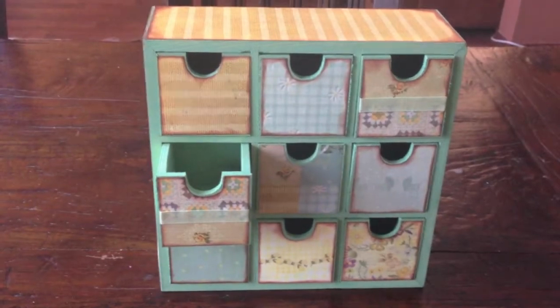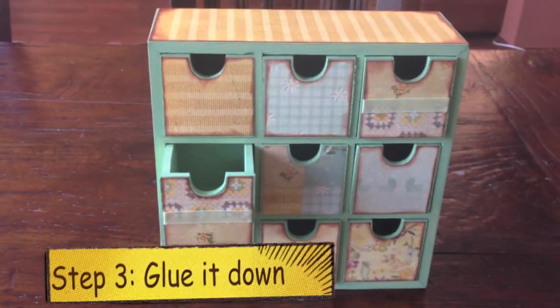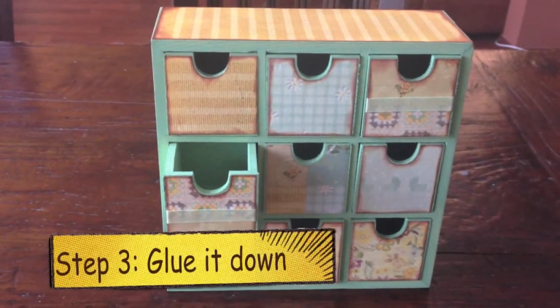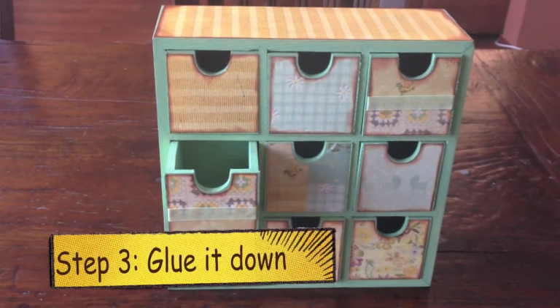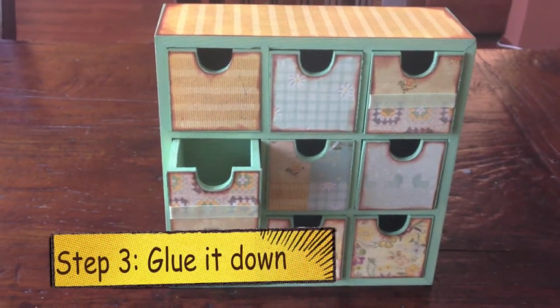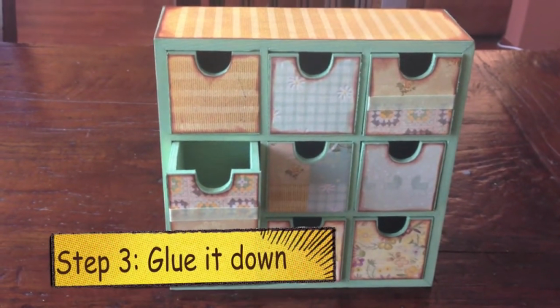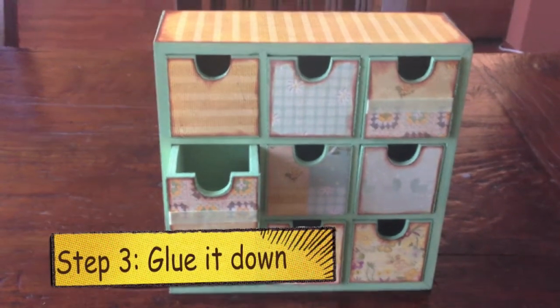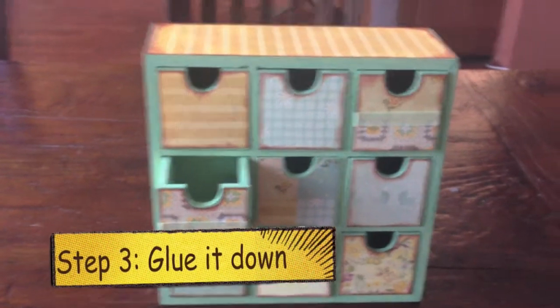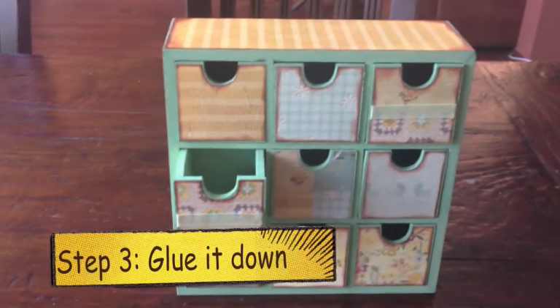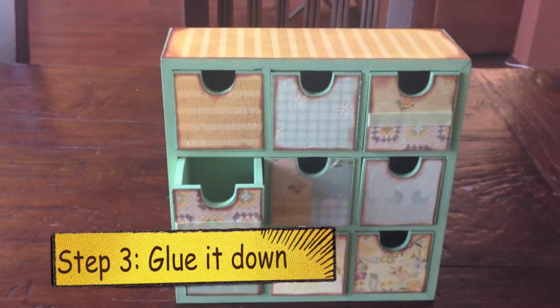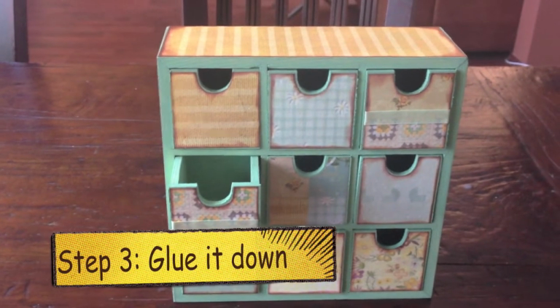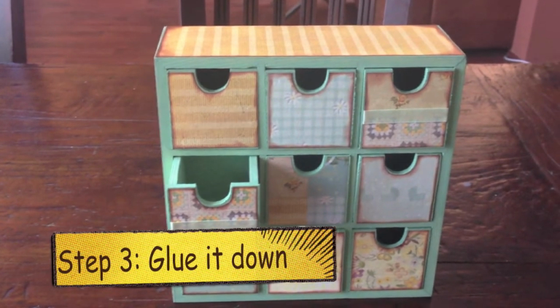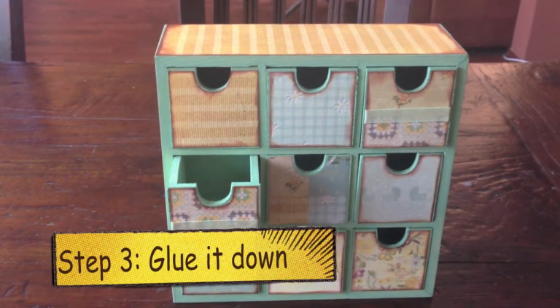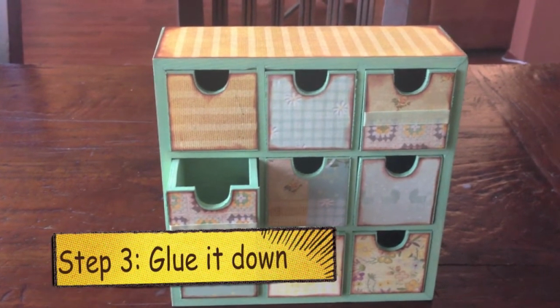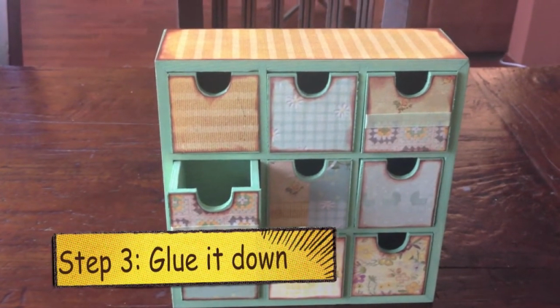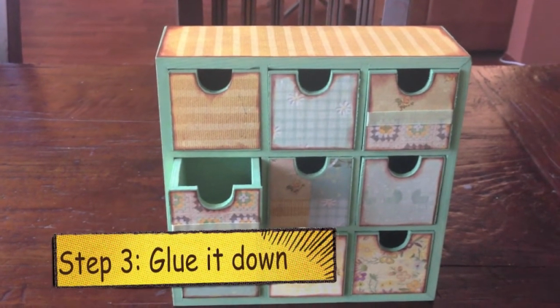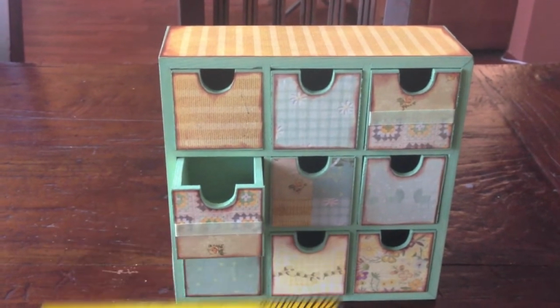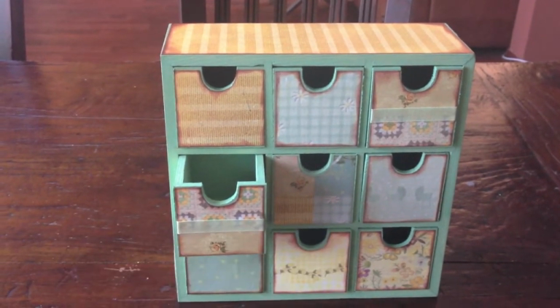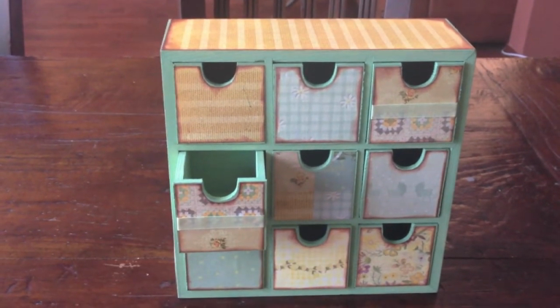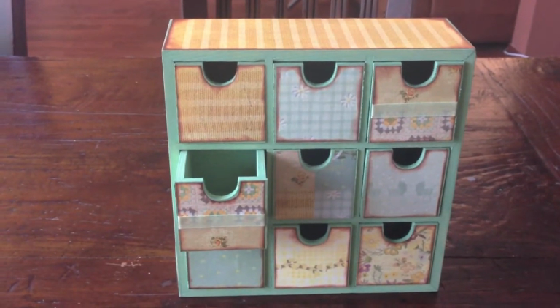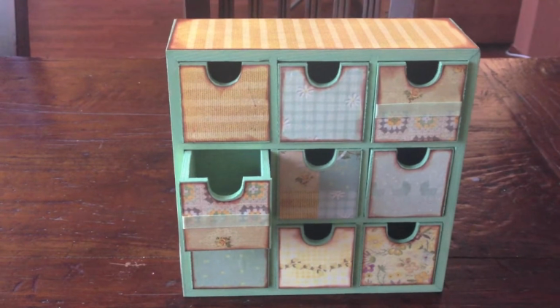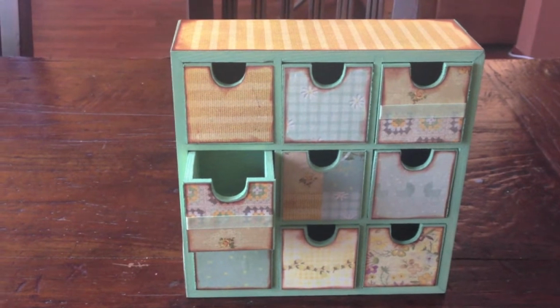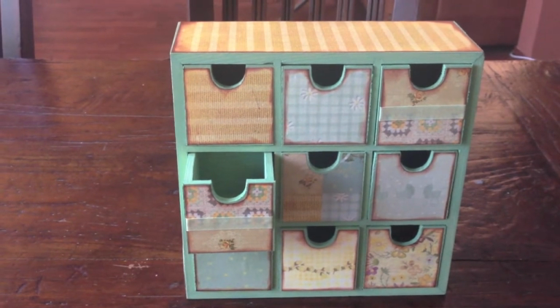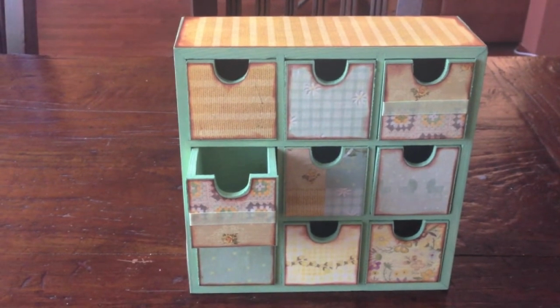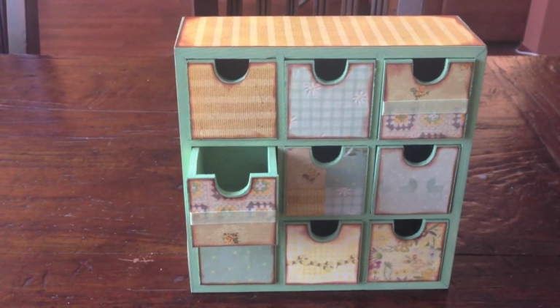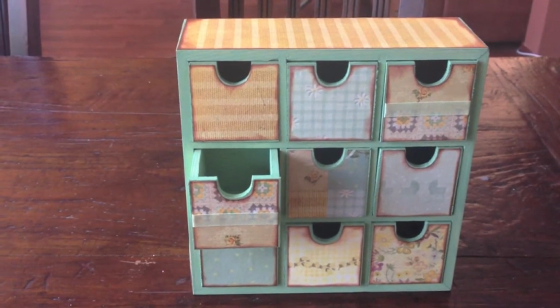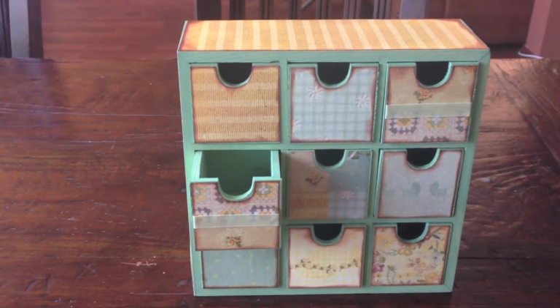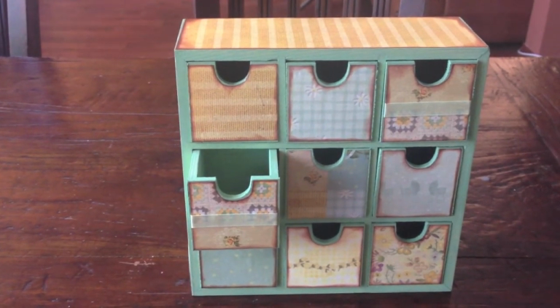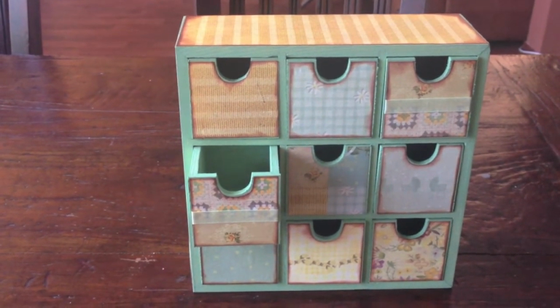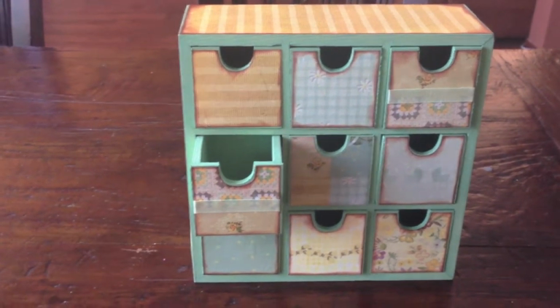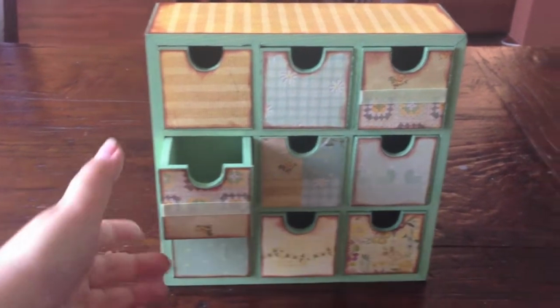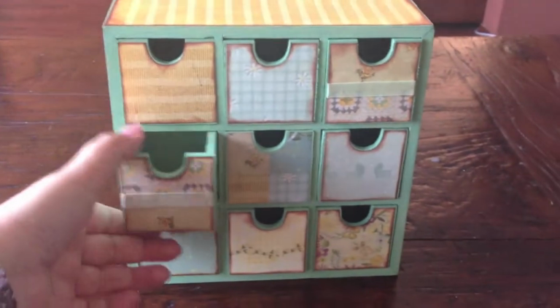Okay, and here's the end result. I'm very pleased with it. The colors are lovely, I think. And the combination of the pale olive paint is gorgeous with the paper by Marianna Design, Romantic Nursery.